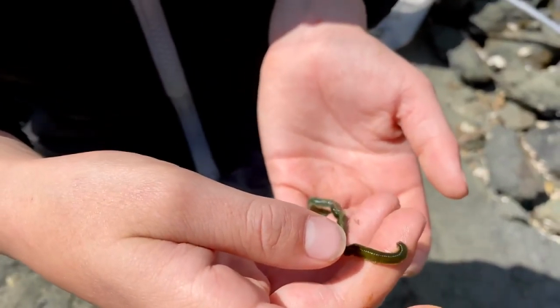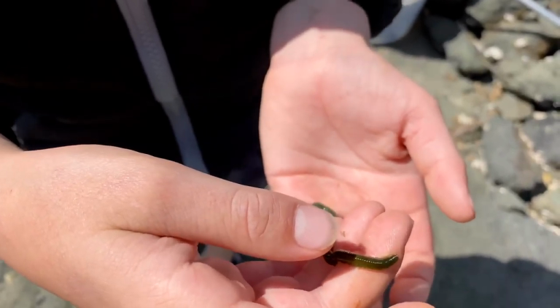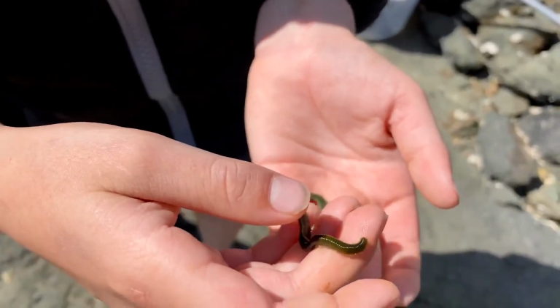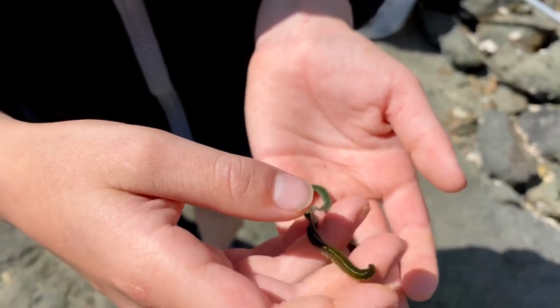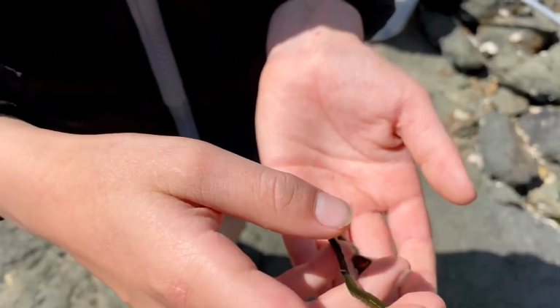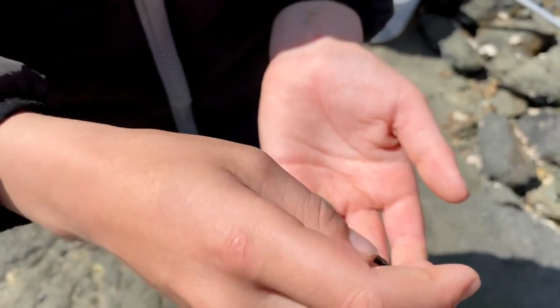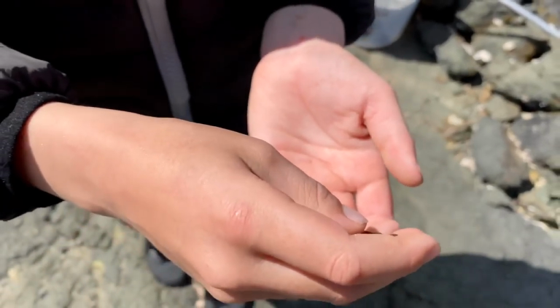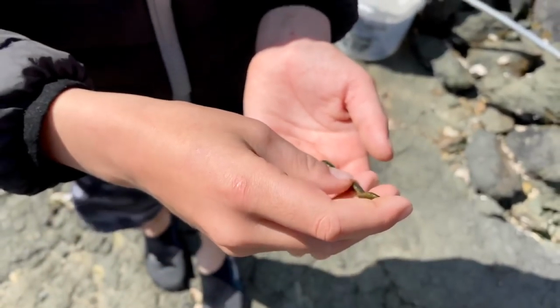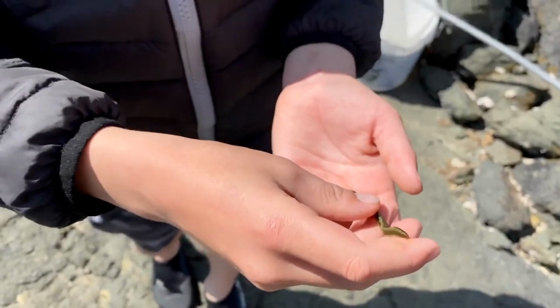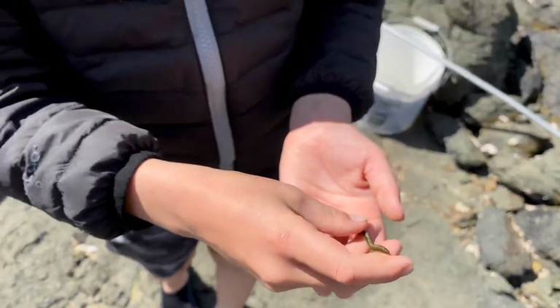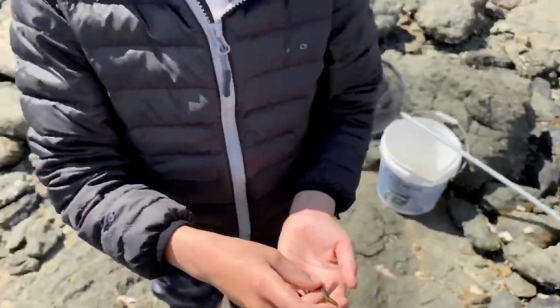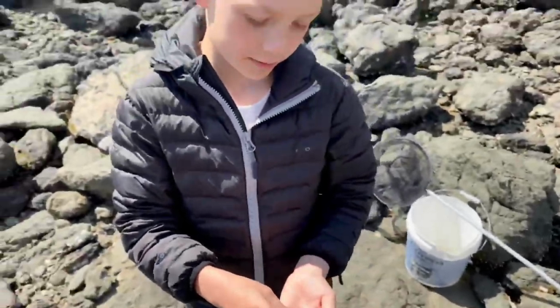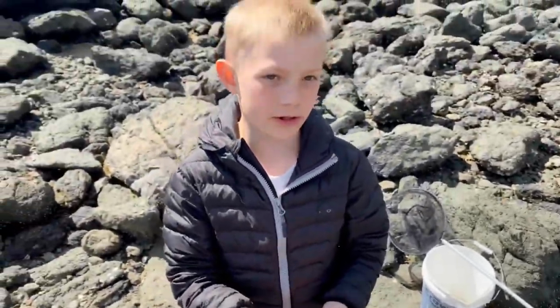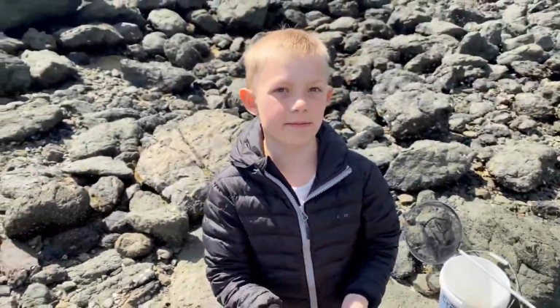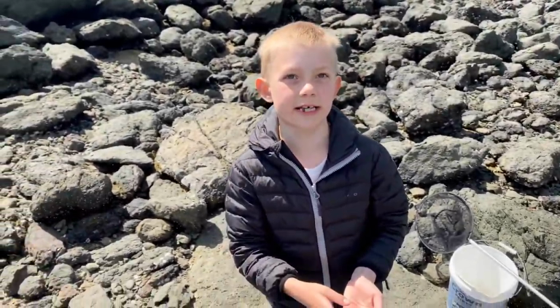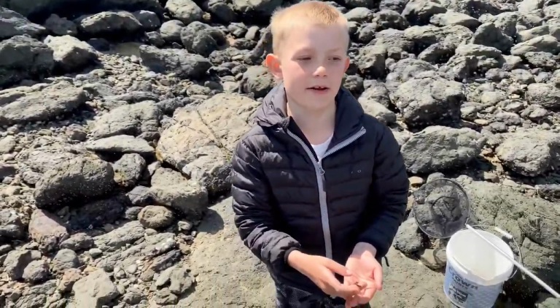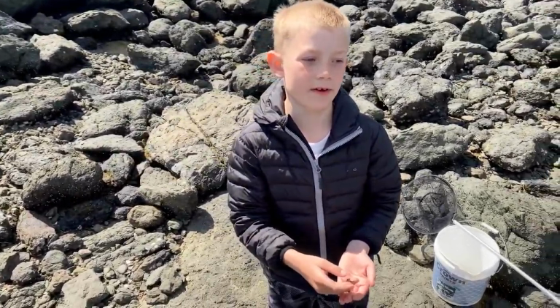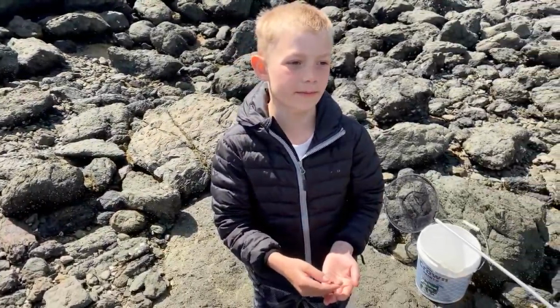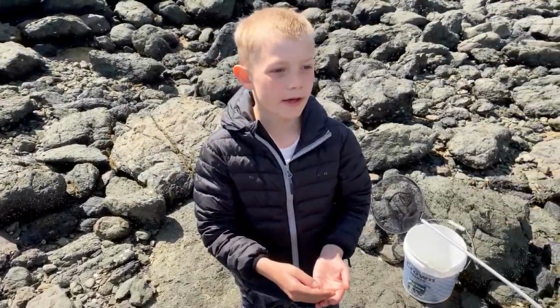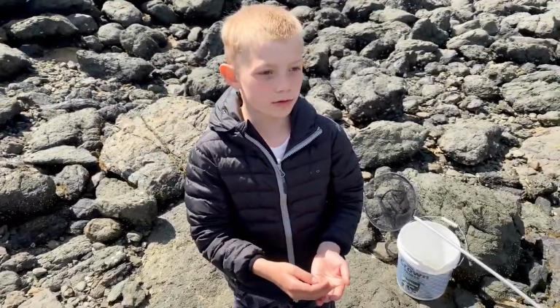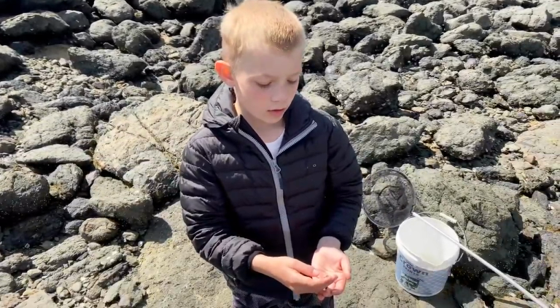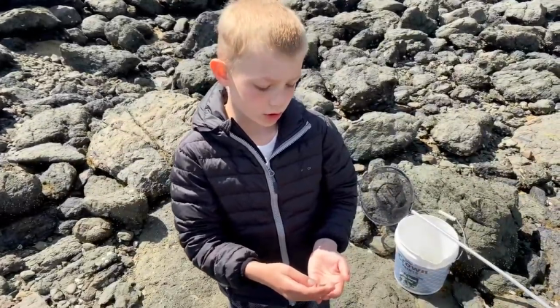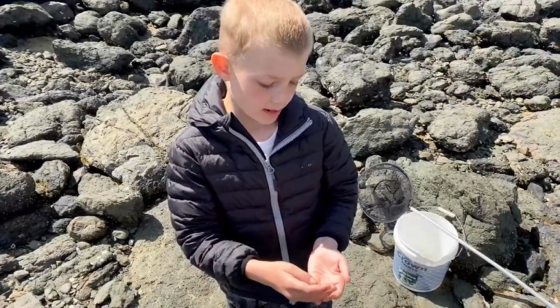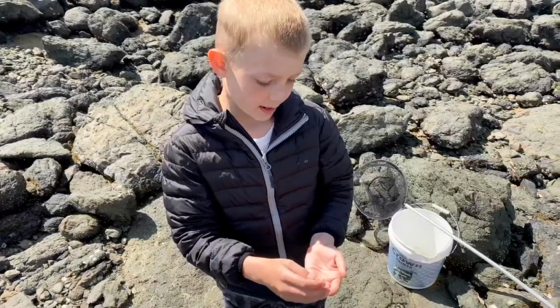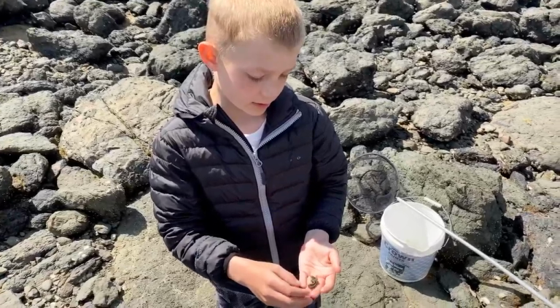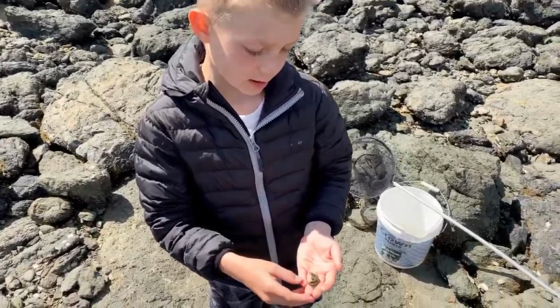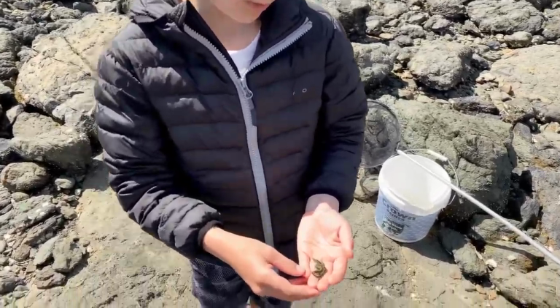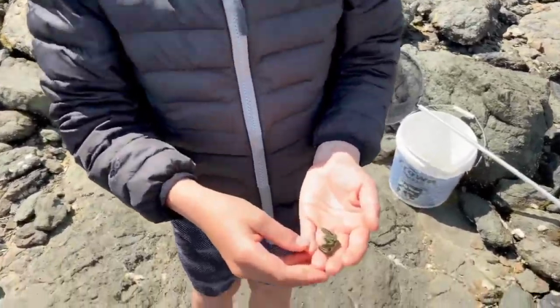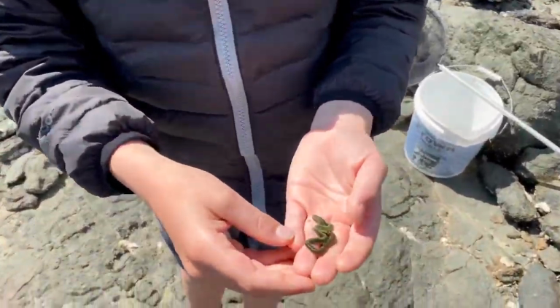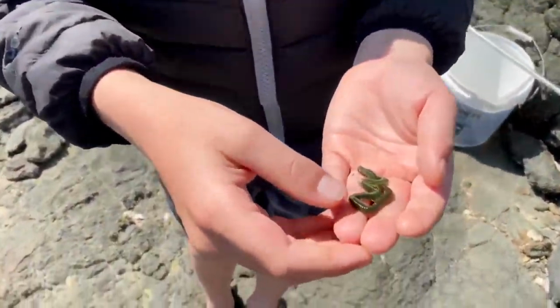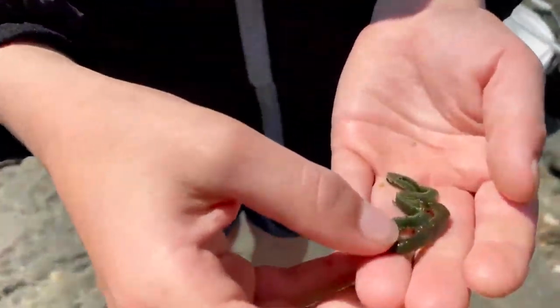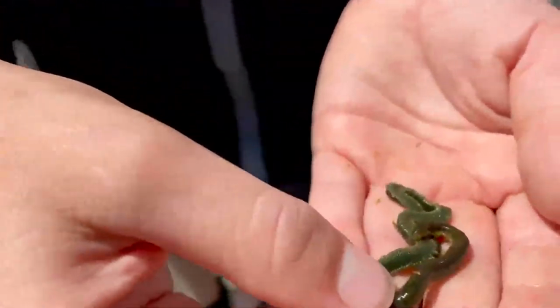Last time we found one the camera was not working so we weren't able to get that on film. It was also a lime green colour with the jaws because it was a male.